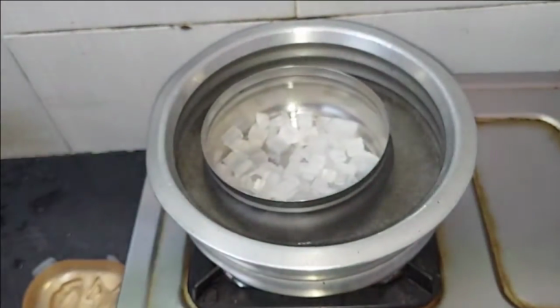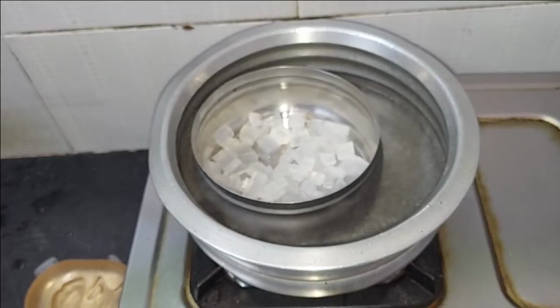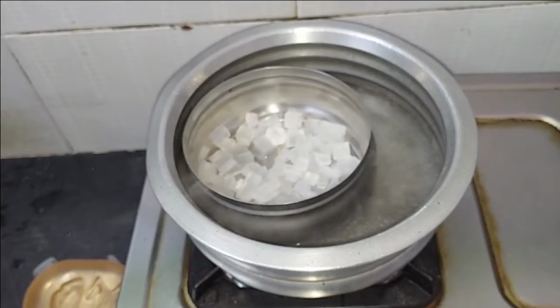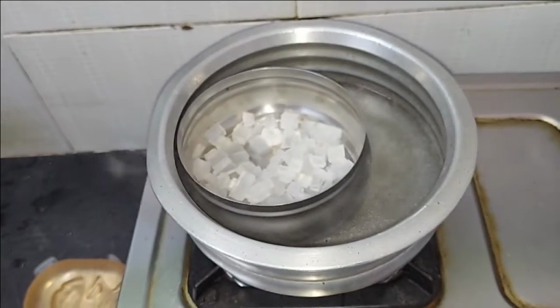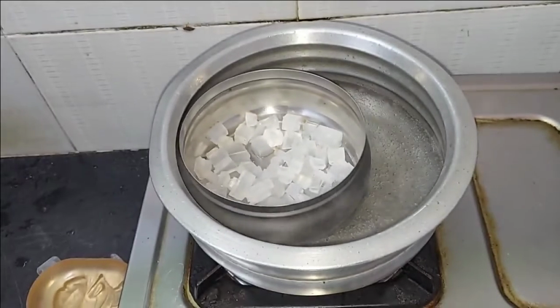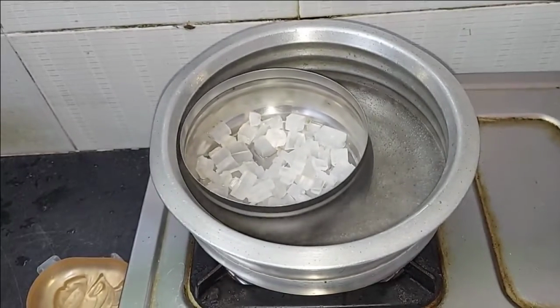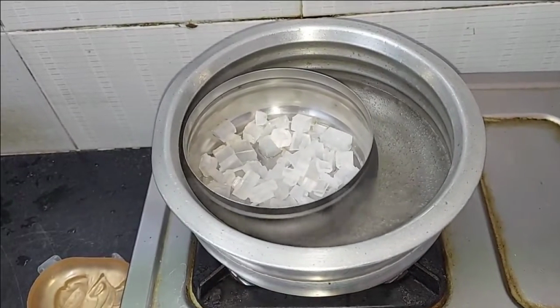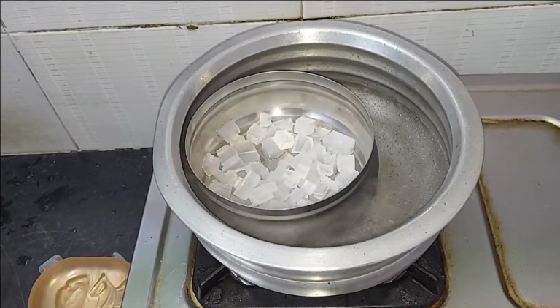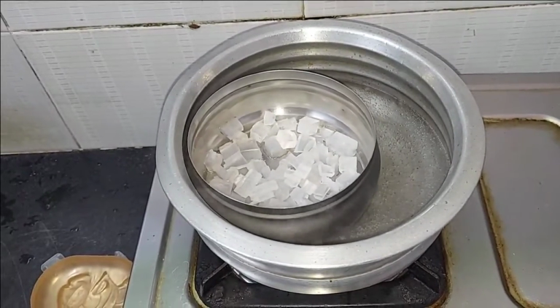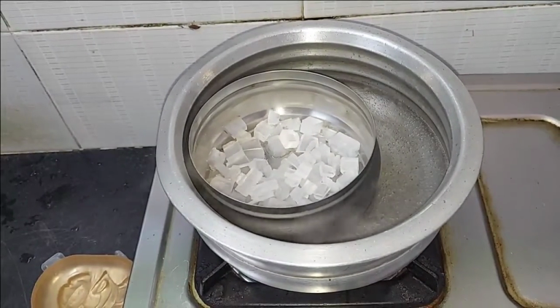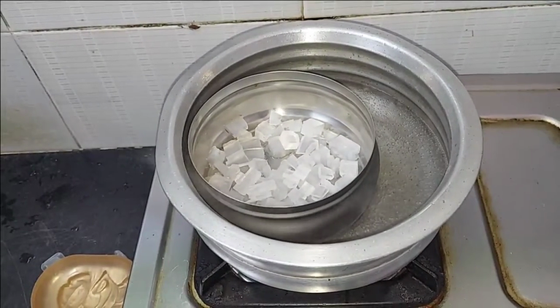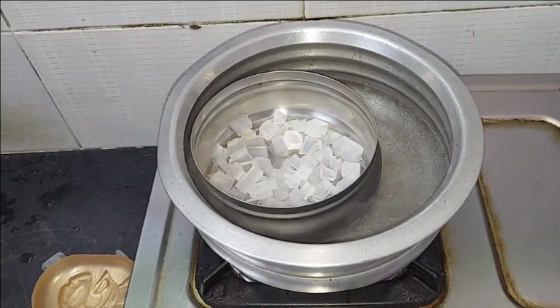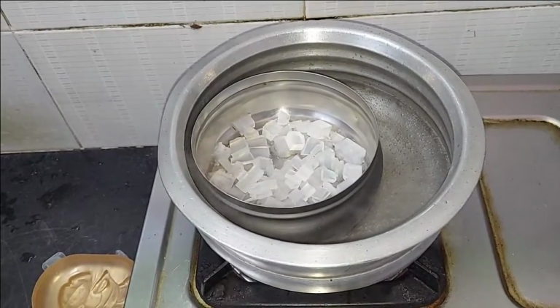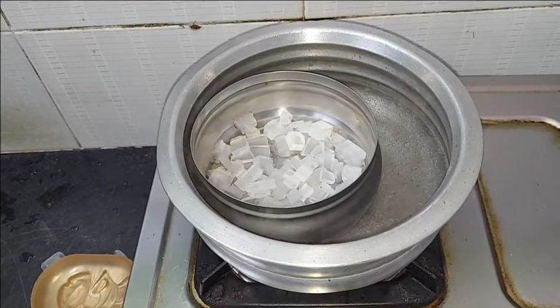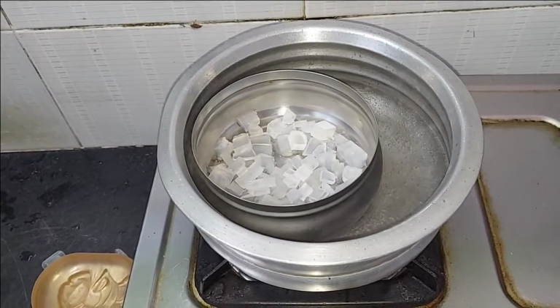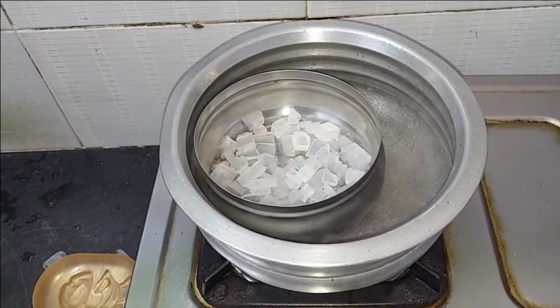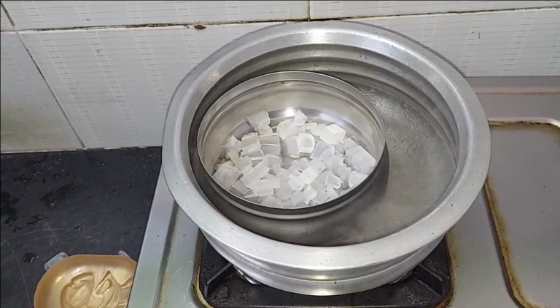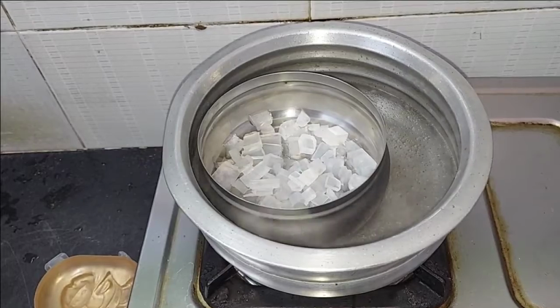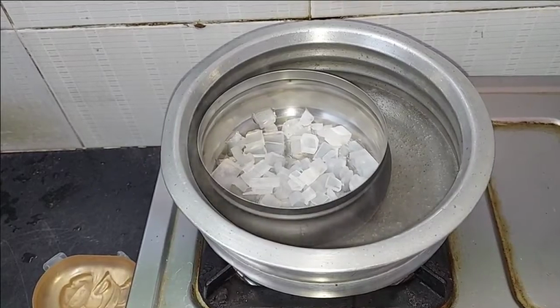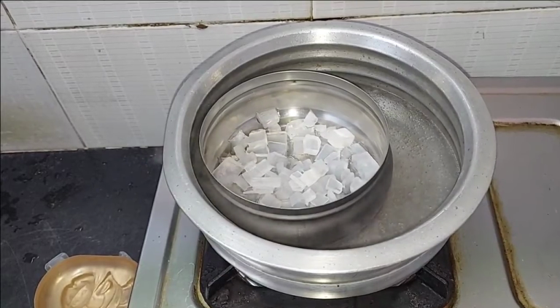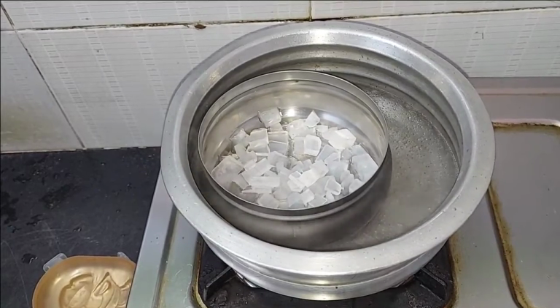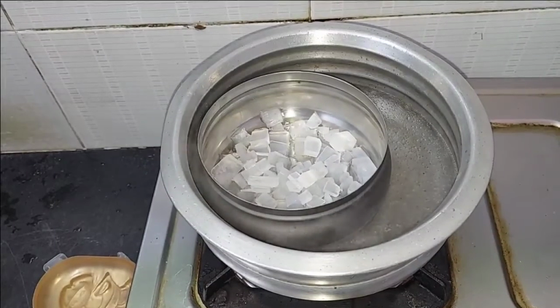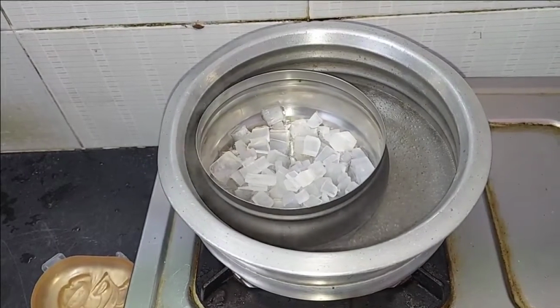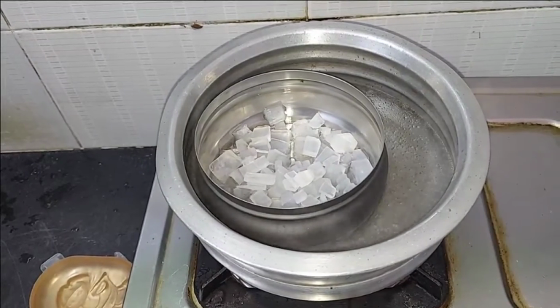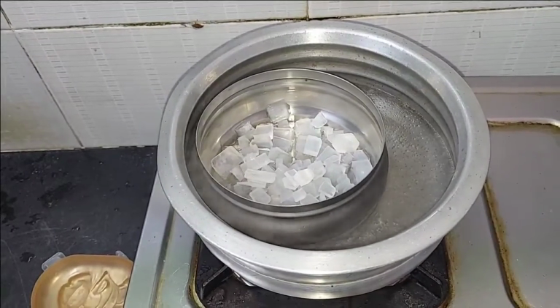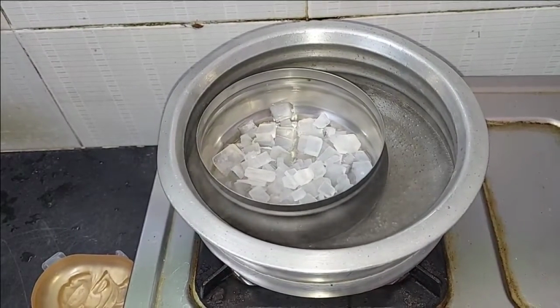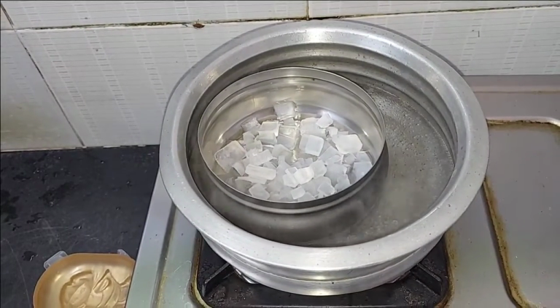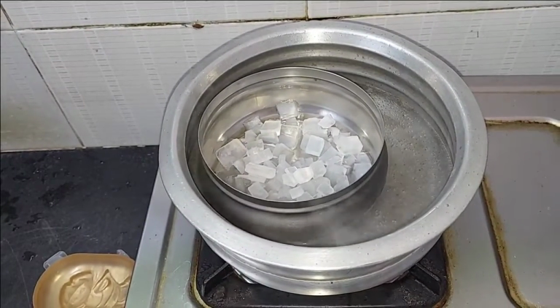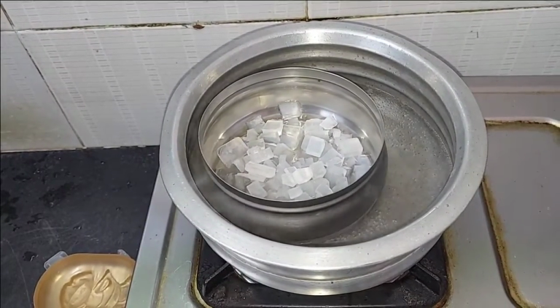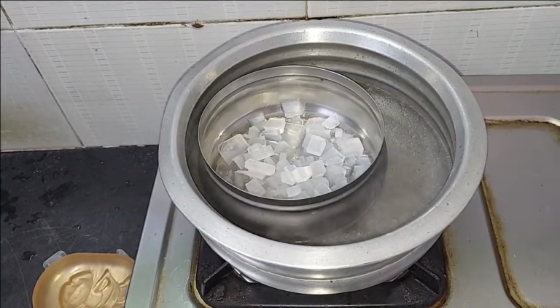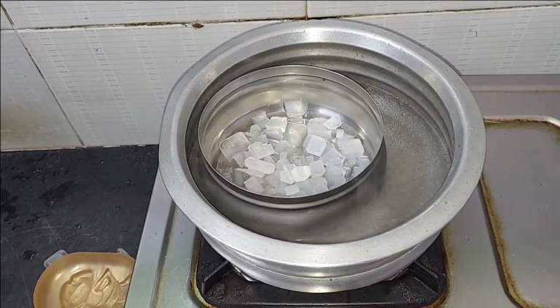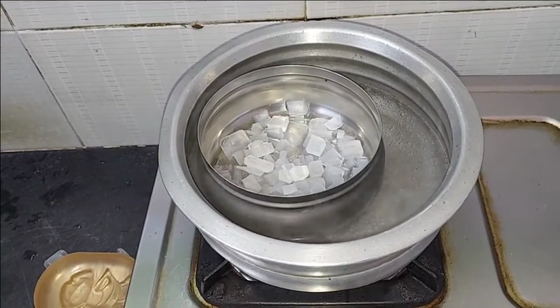Let's melt the base. We can add the main ingredients. Once the paste is ready, we are mixing it.